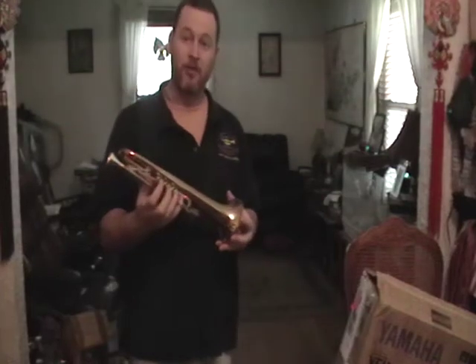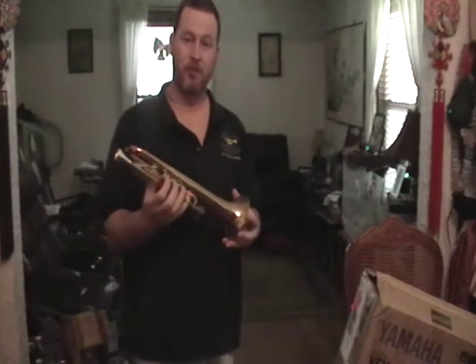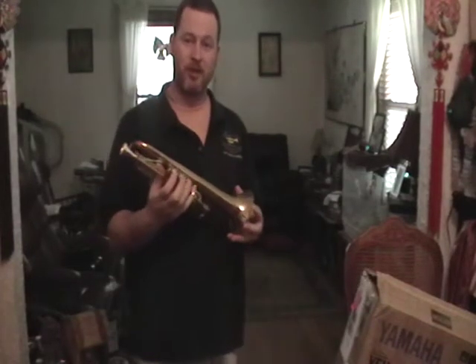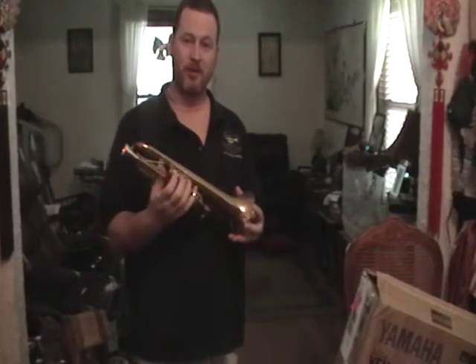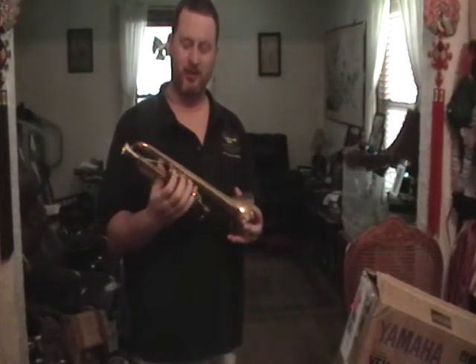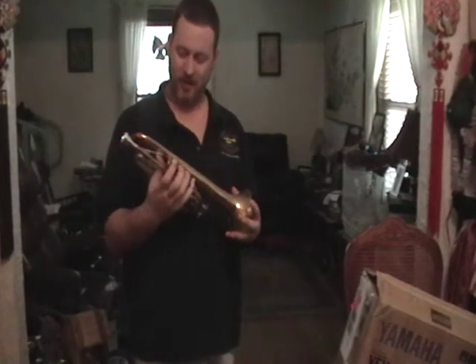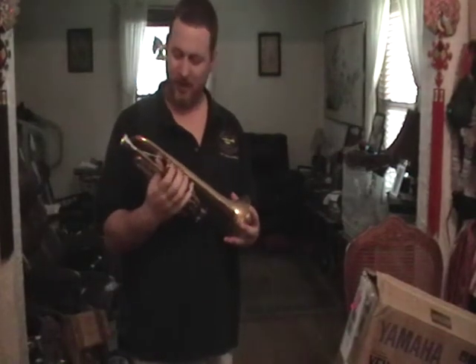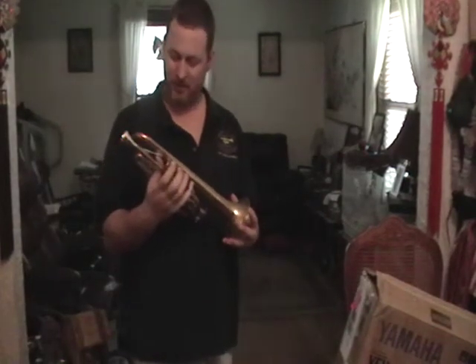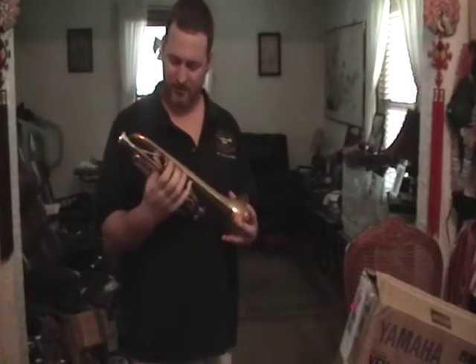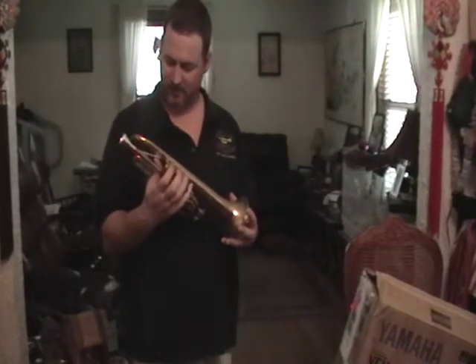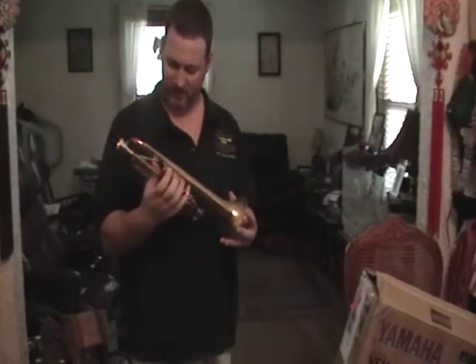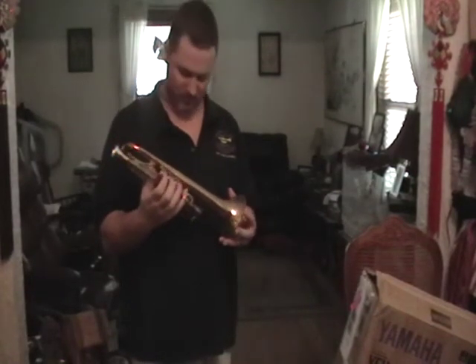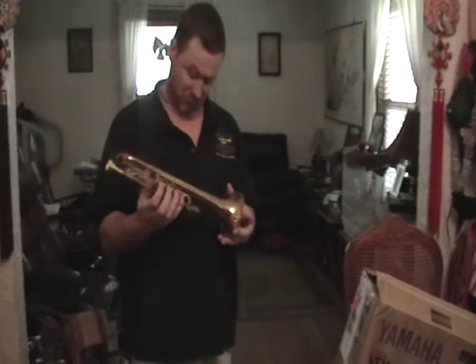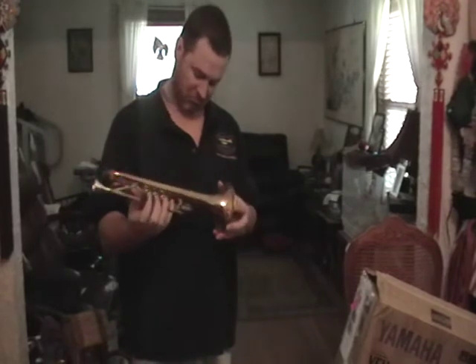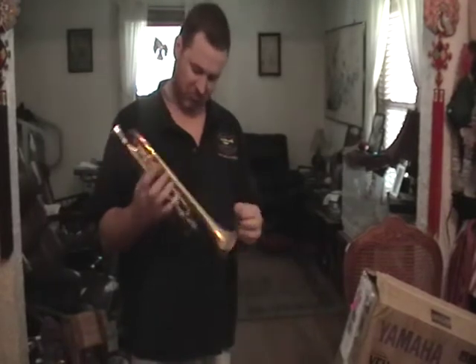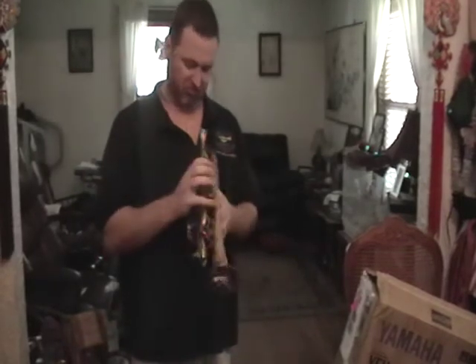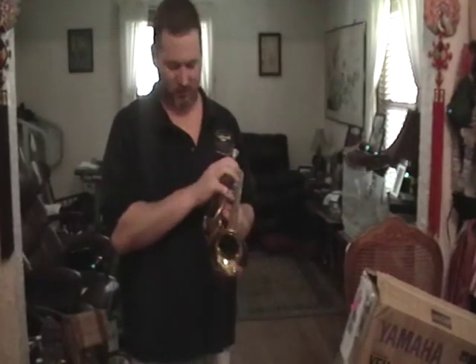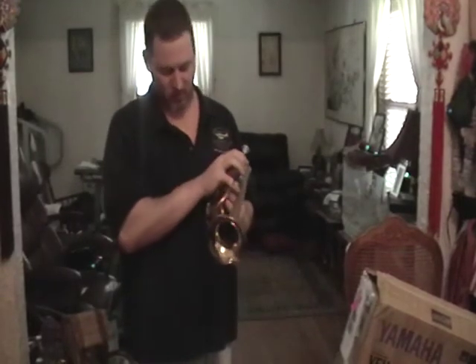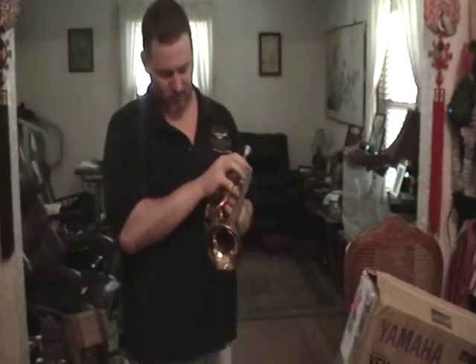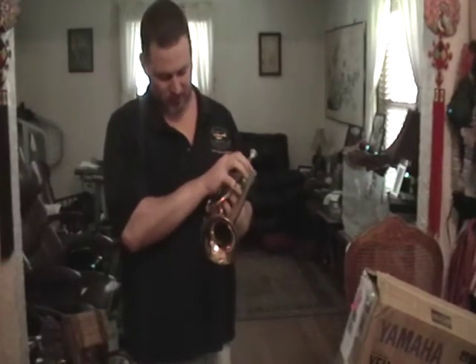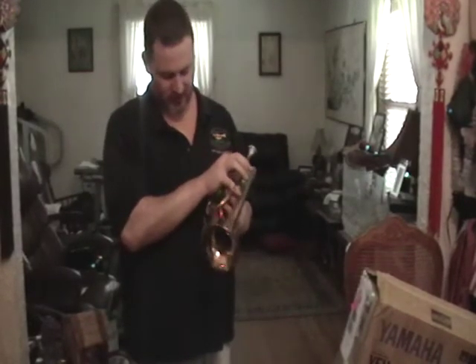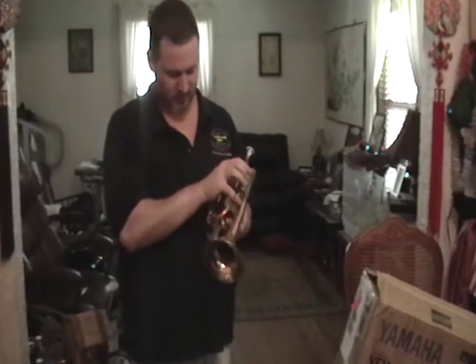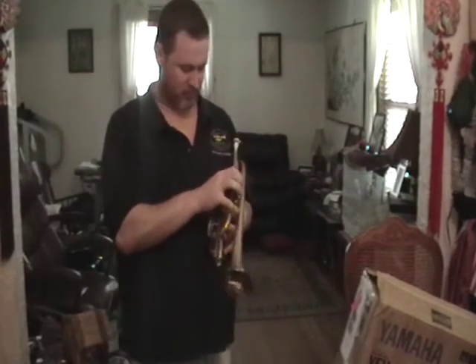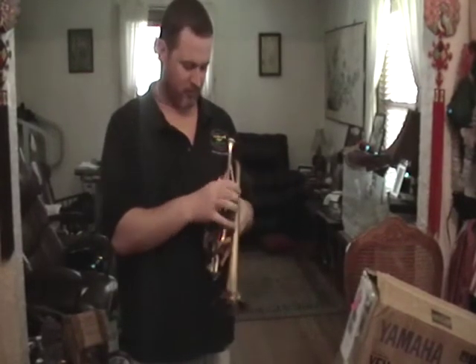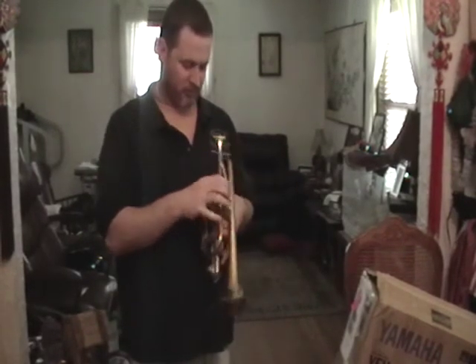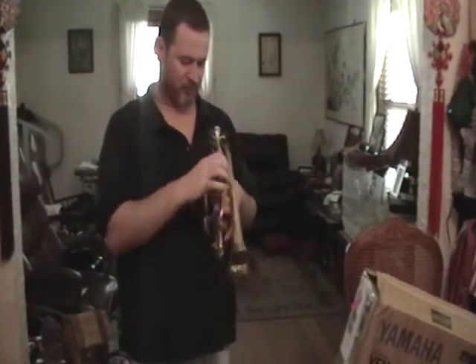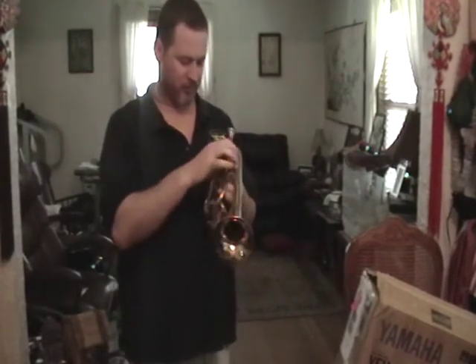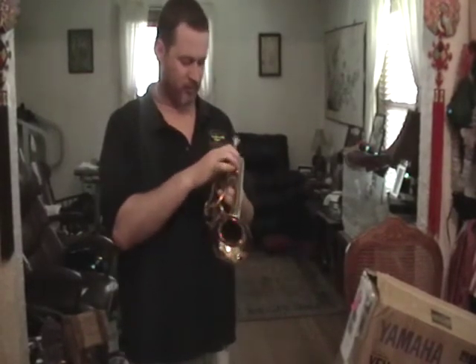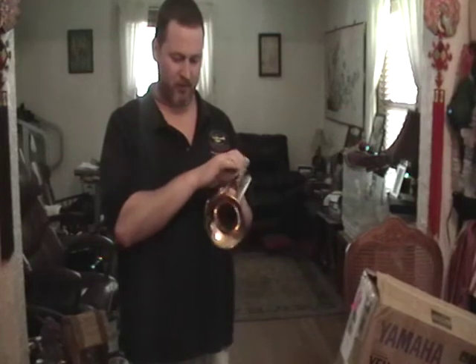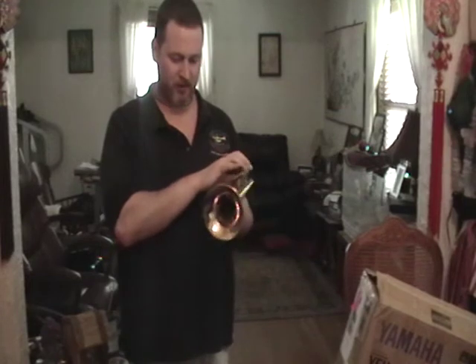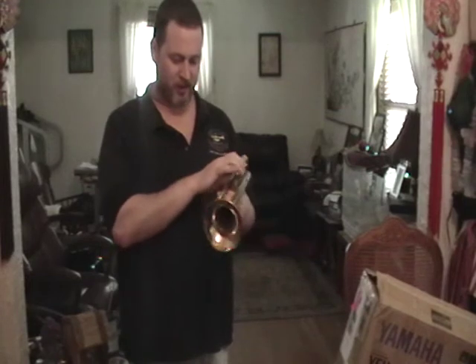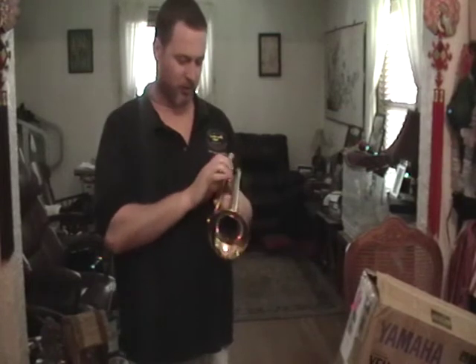The valves work great. They got a nice pop to them. The horn blows real free. It's a nice little horn.